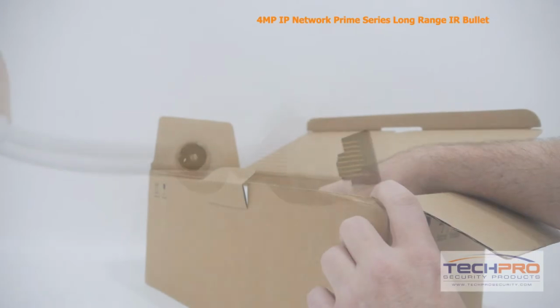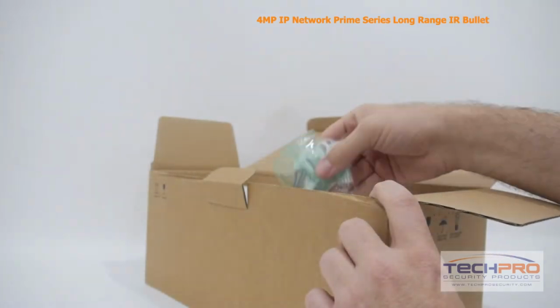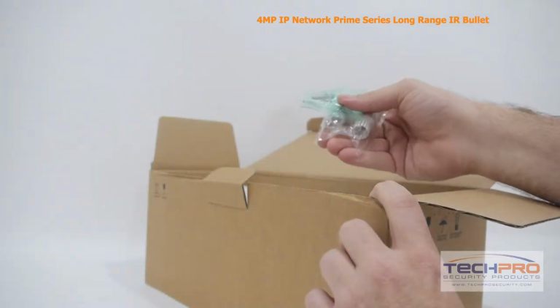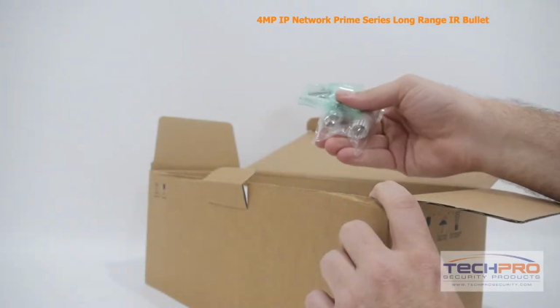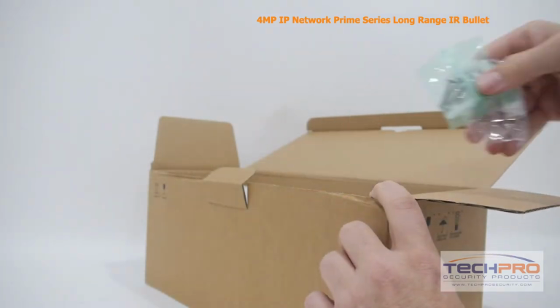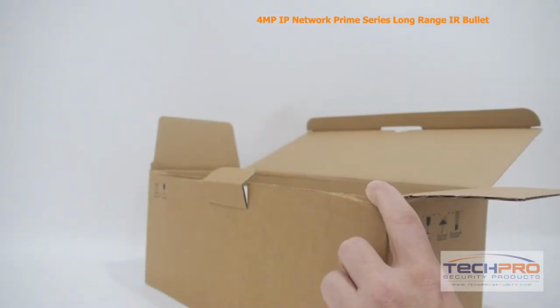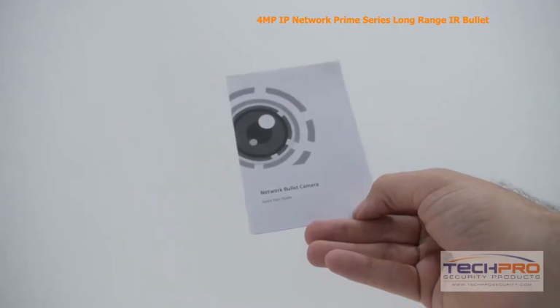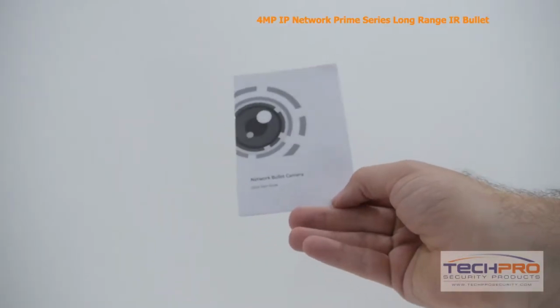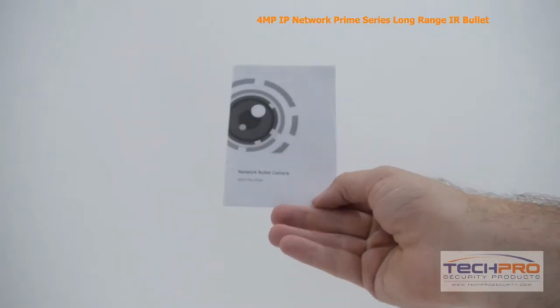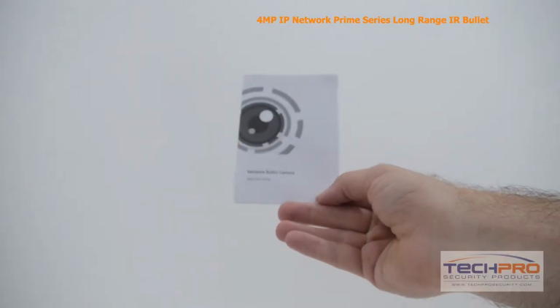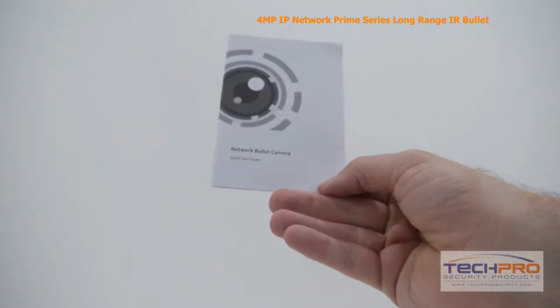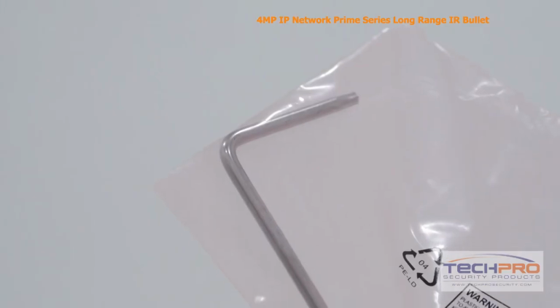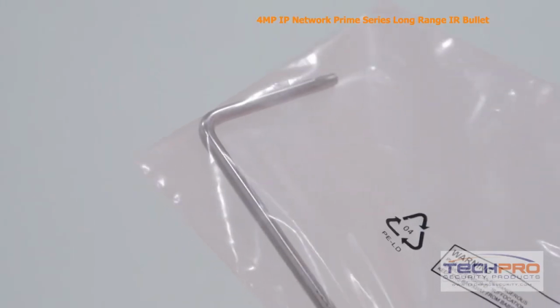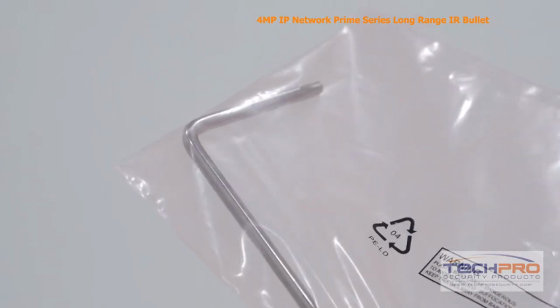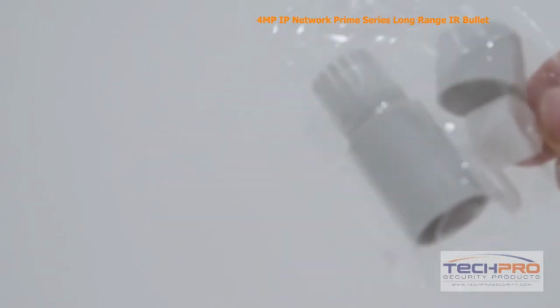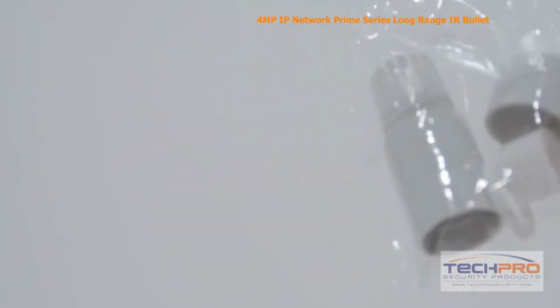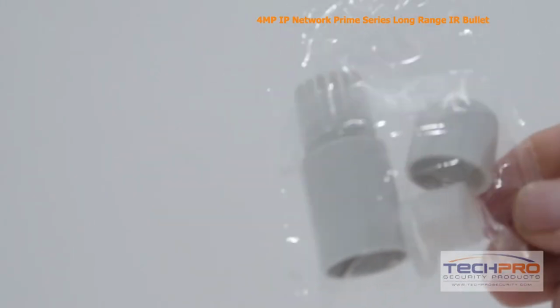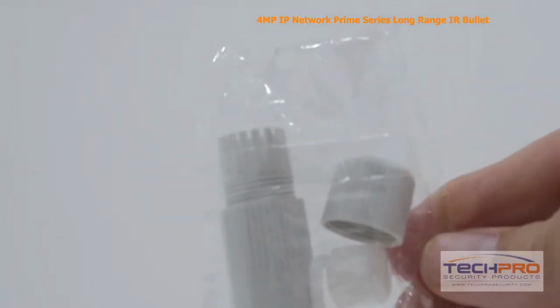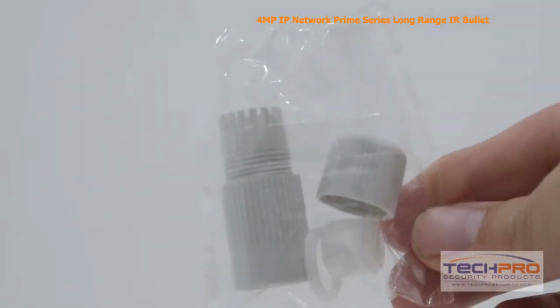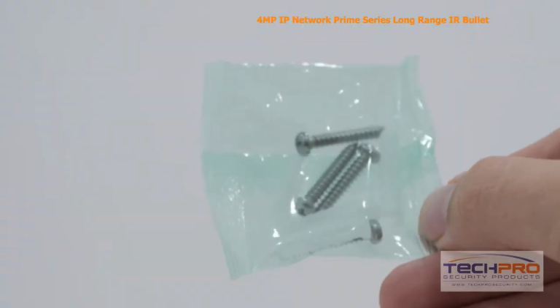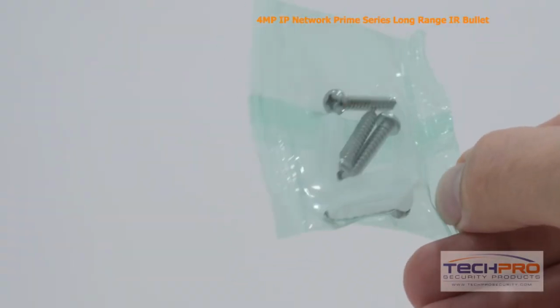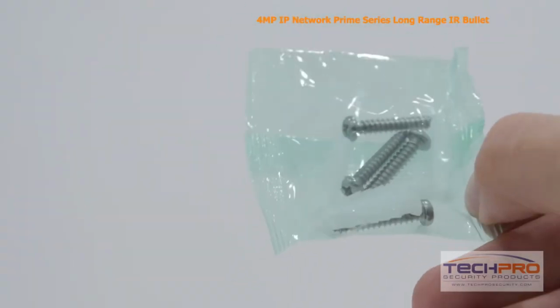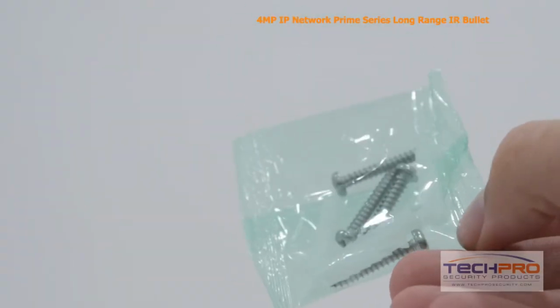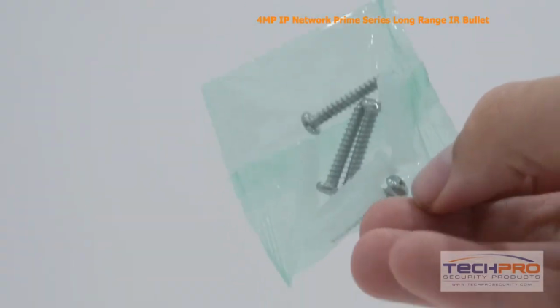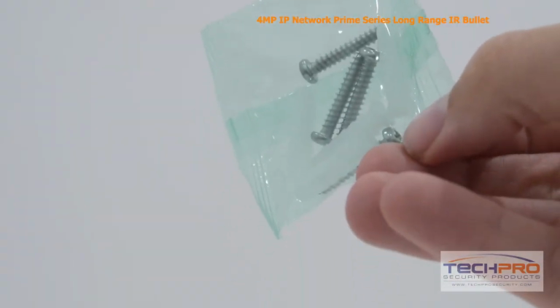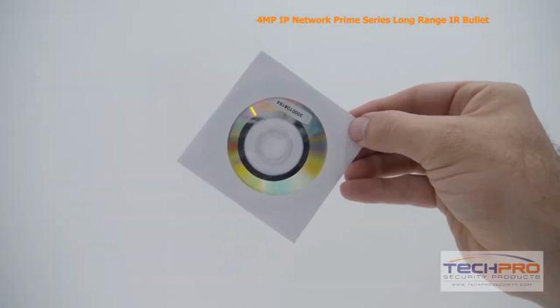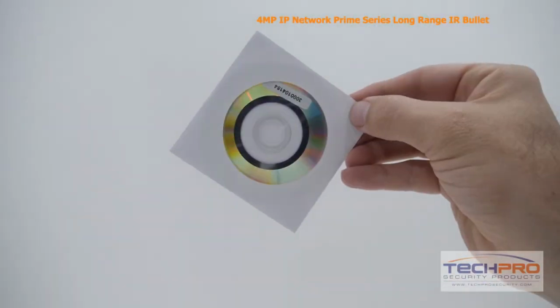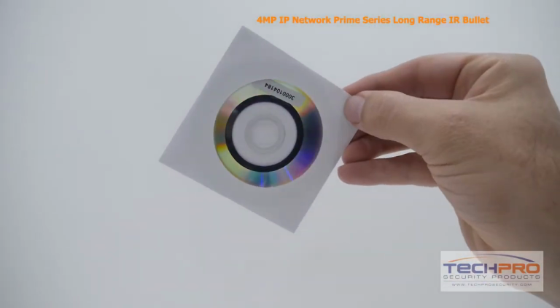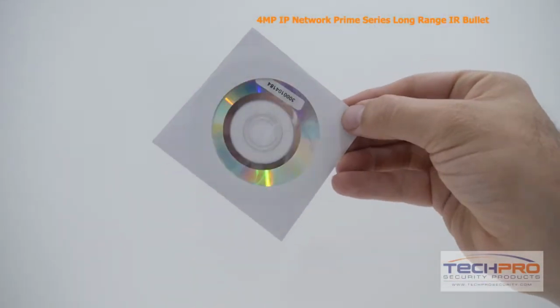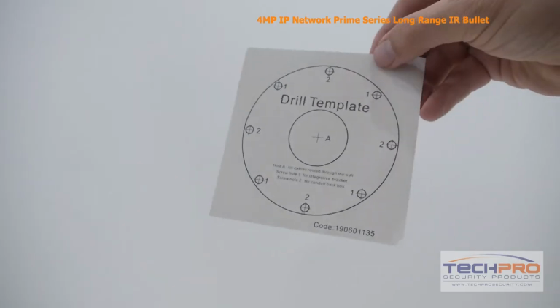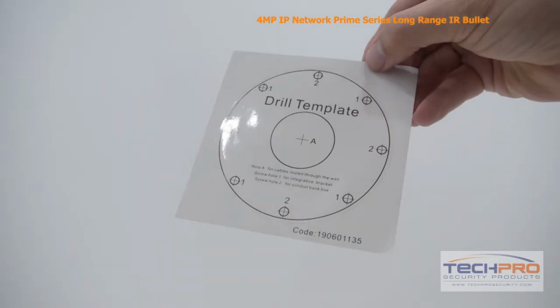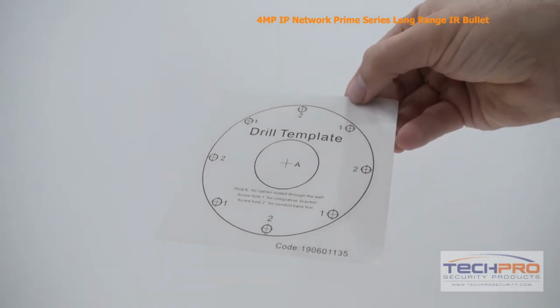Inside the box you'll also find an instruction manual, an Allen wrench, Ethernet port protector, mounting screws and pegs, a software disk, and a mounting template.